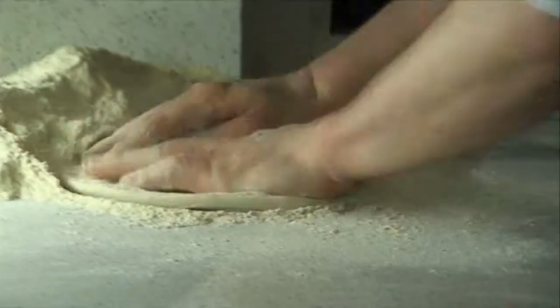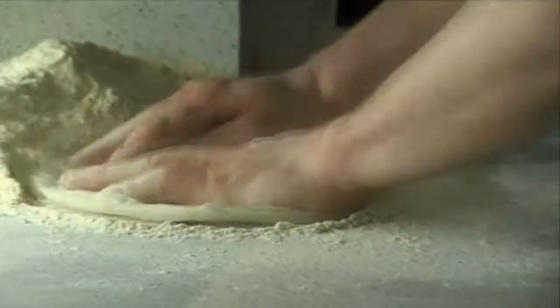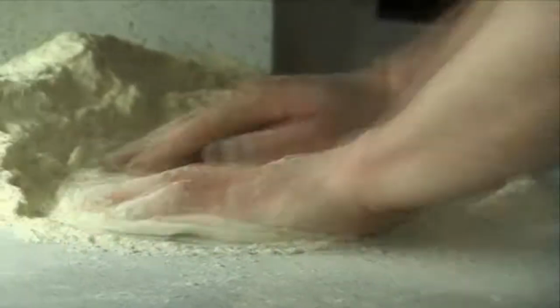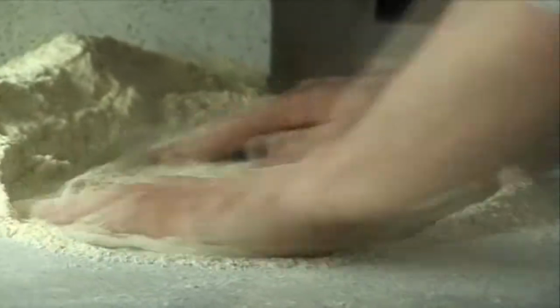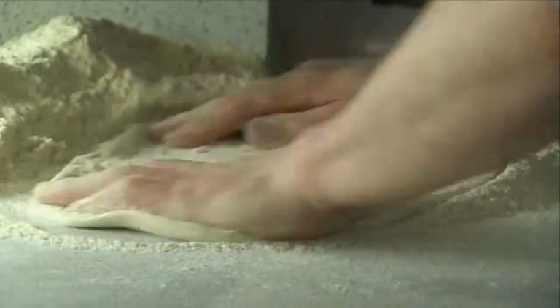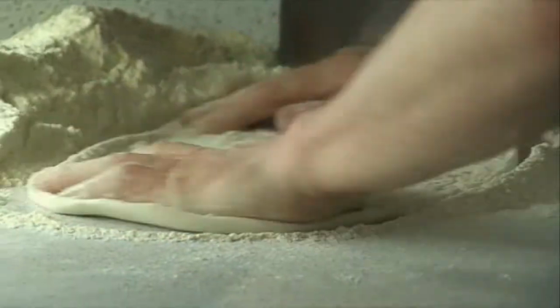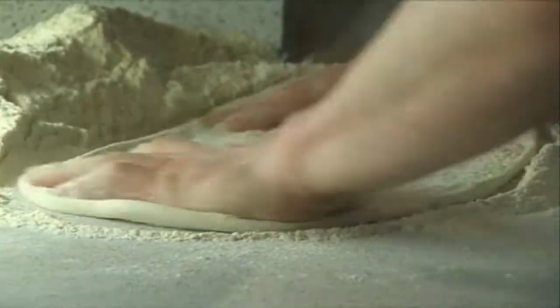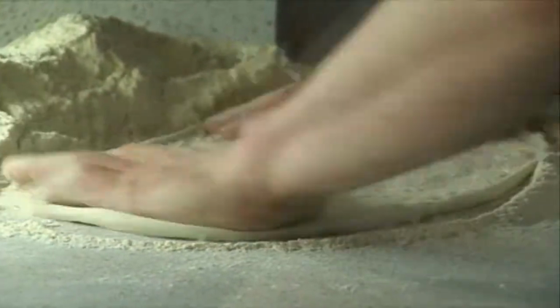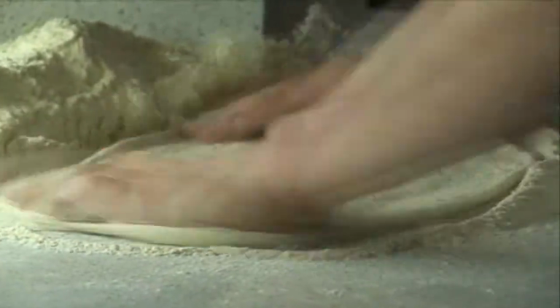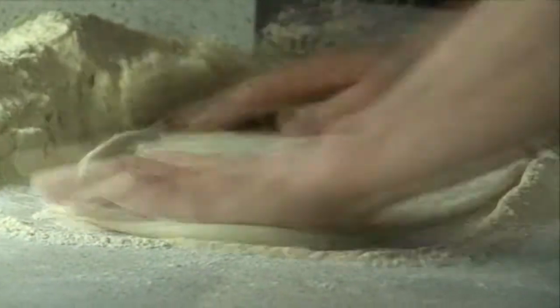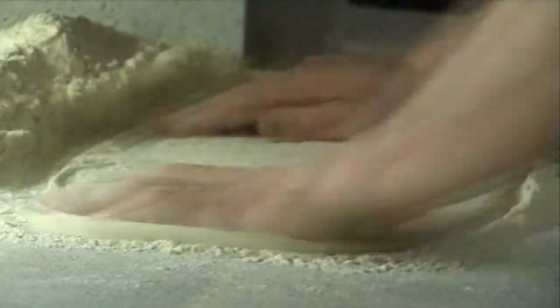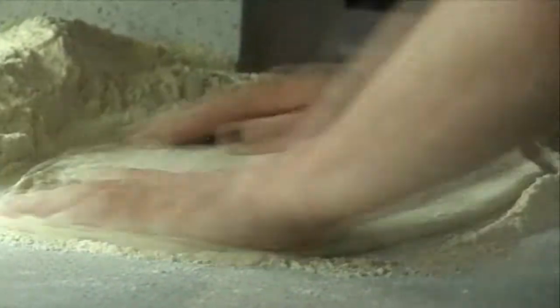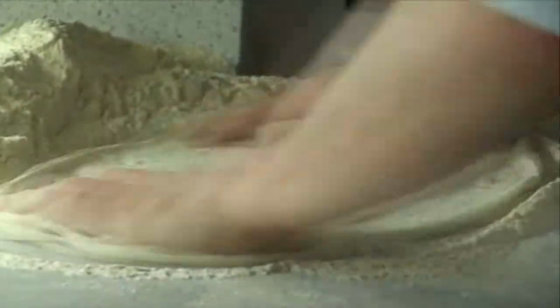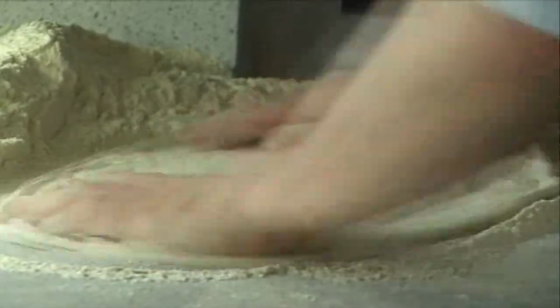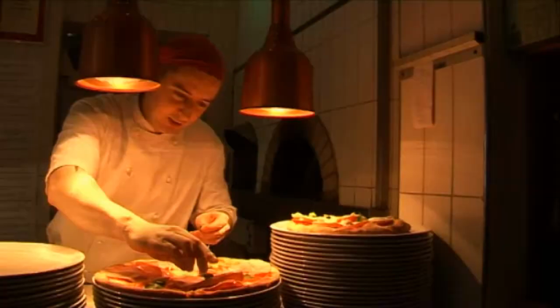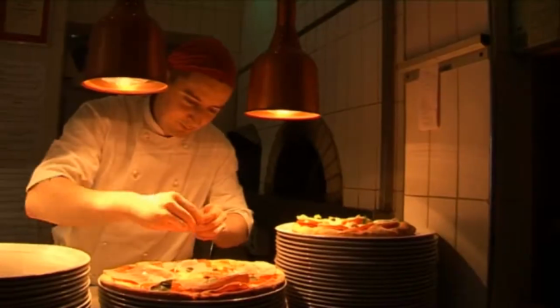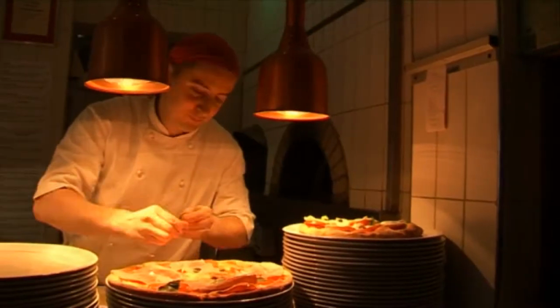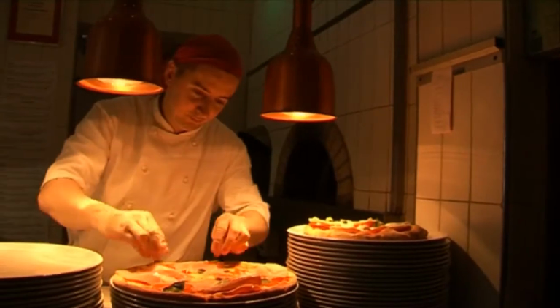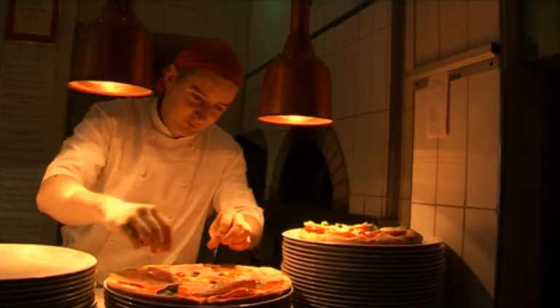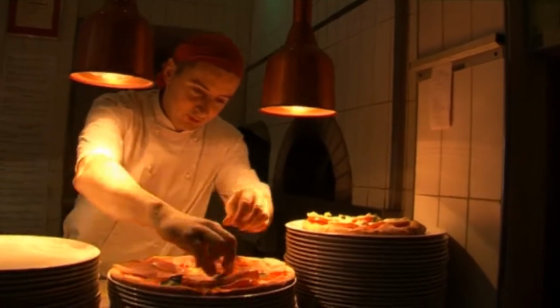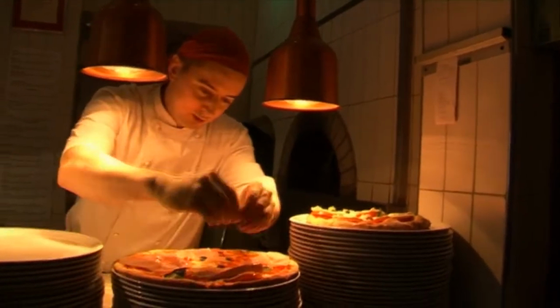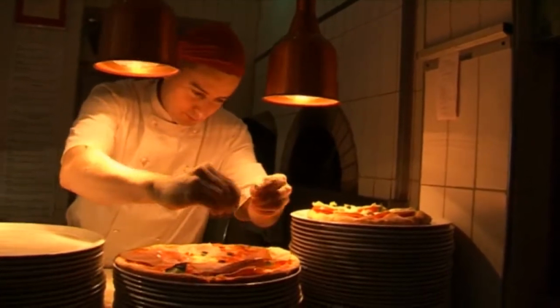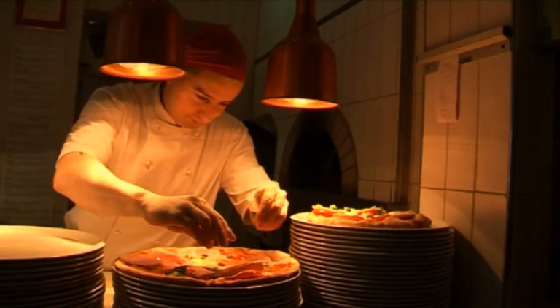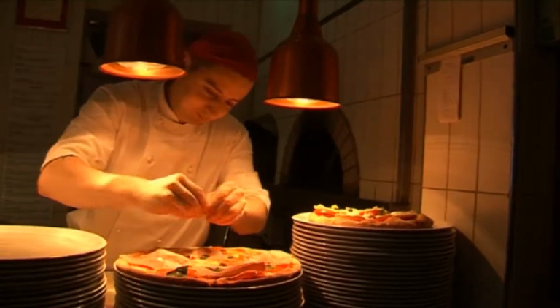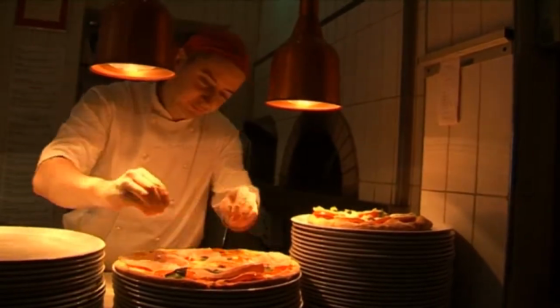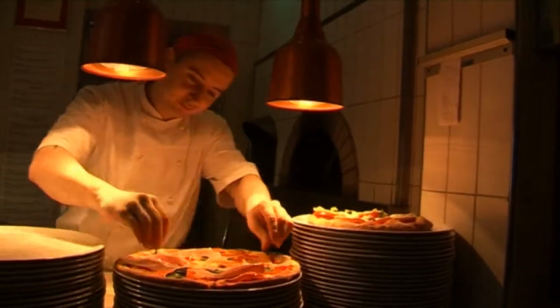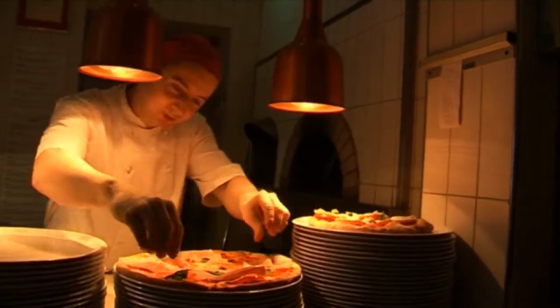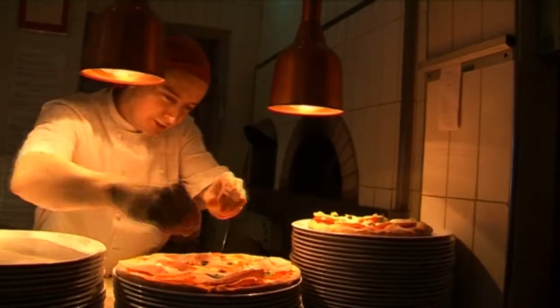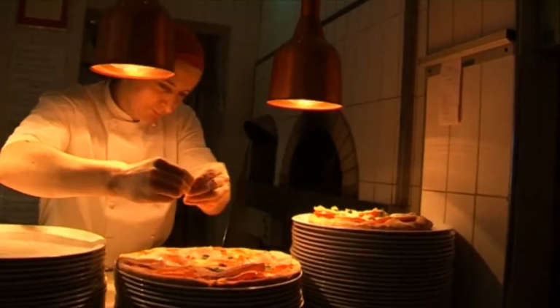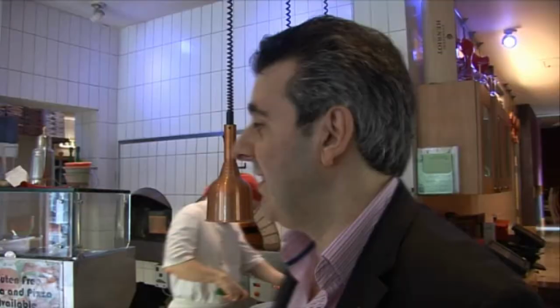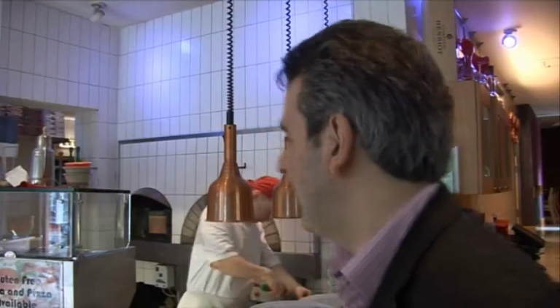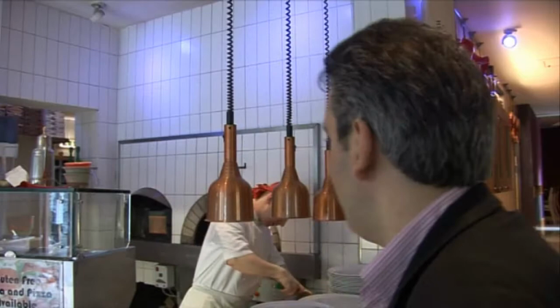How do you make the perfect pizza? That's a good question. Ingredients: good flour, good cheese, good tomato.